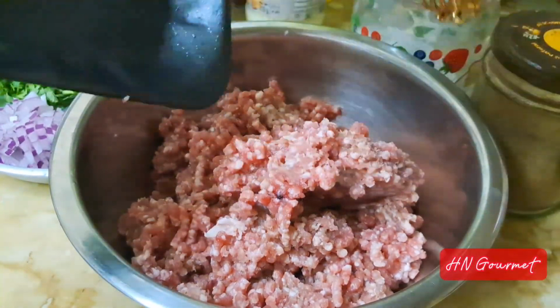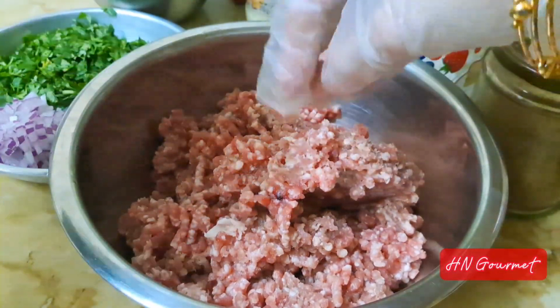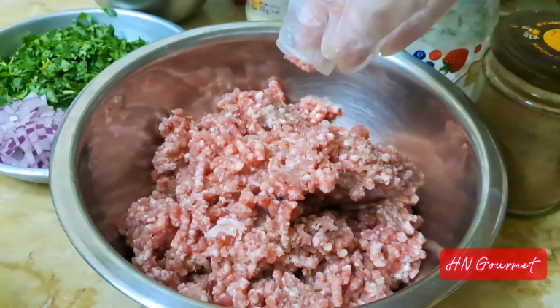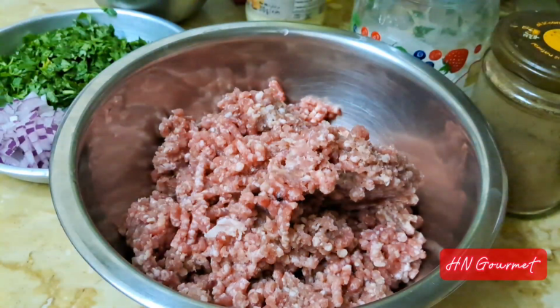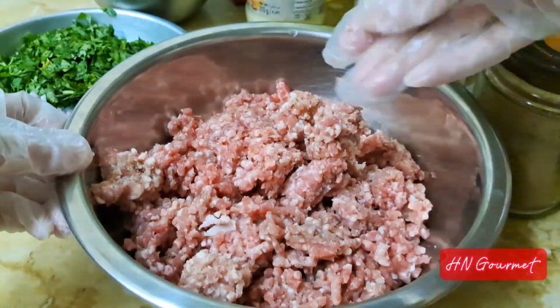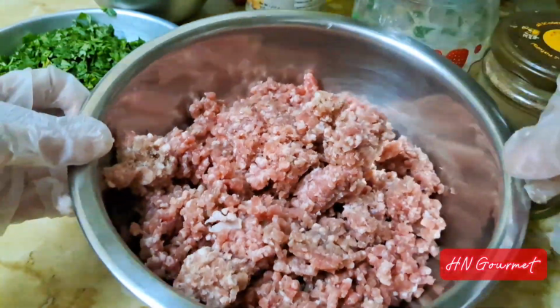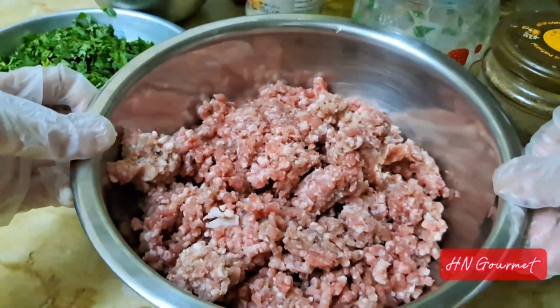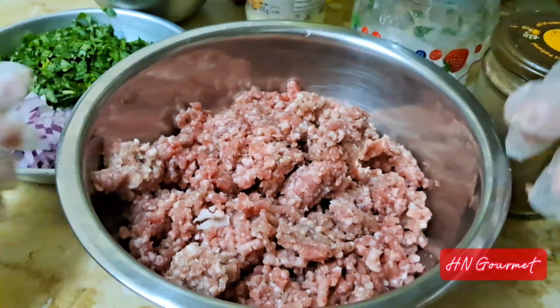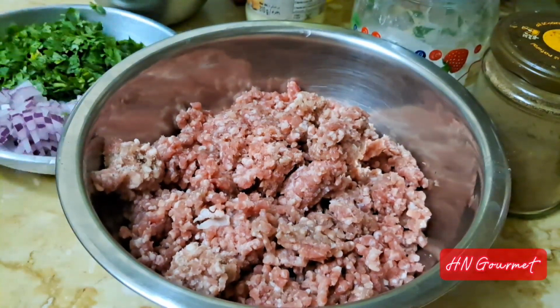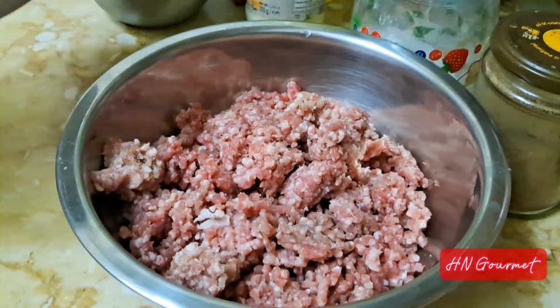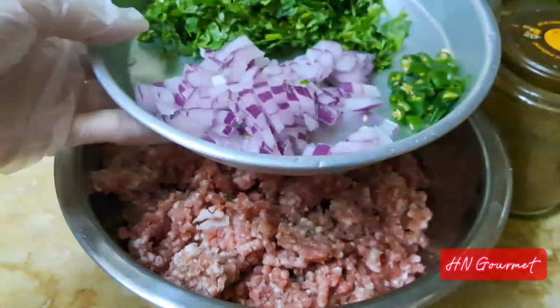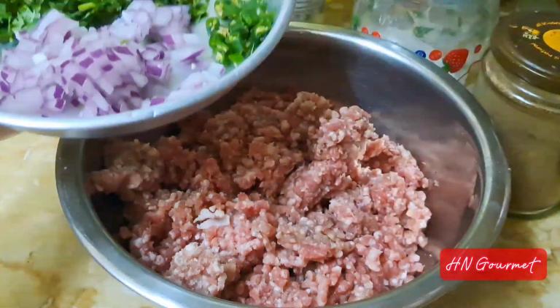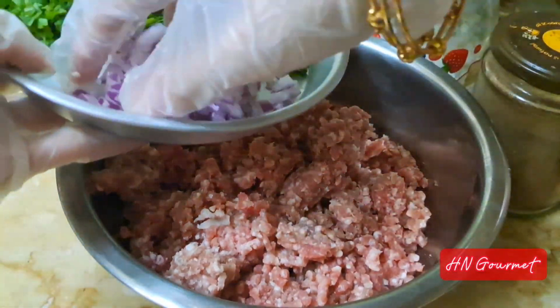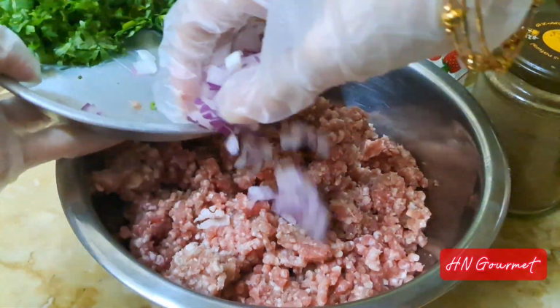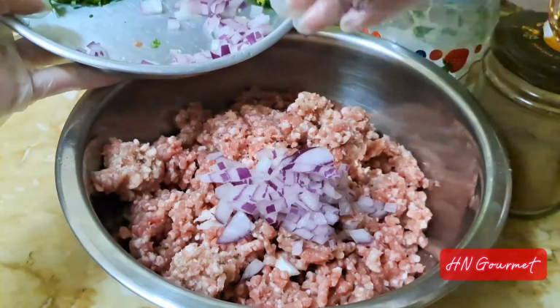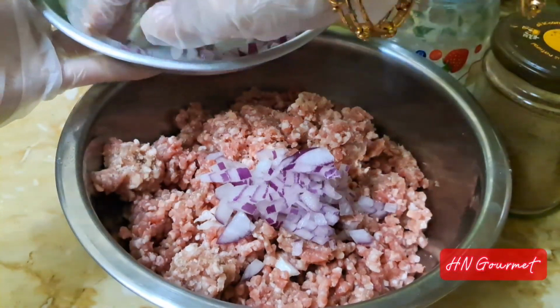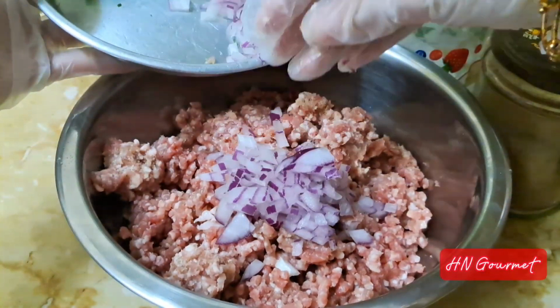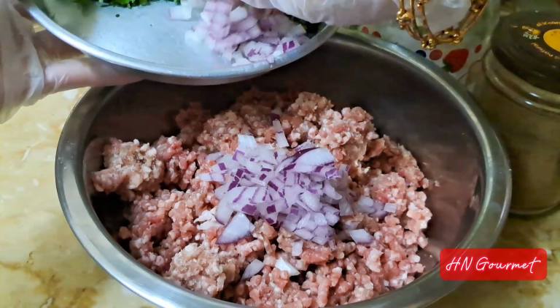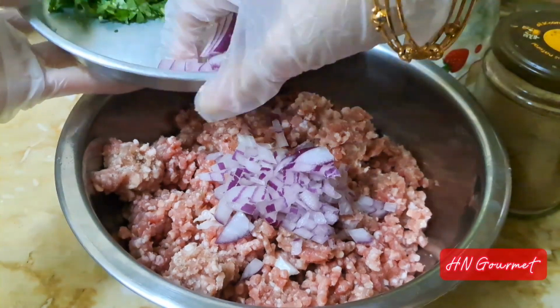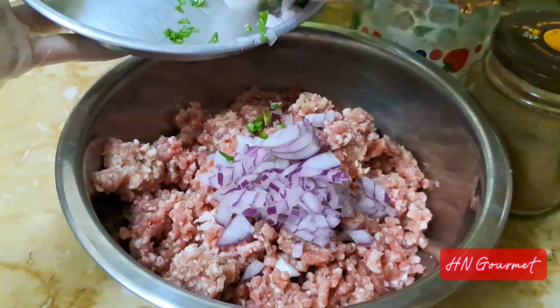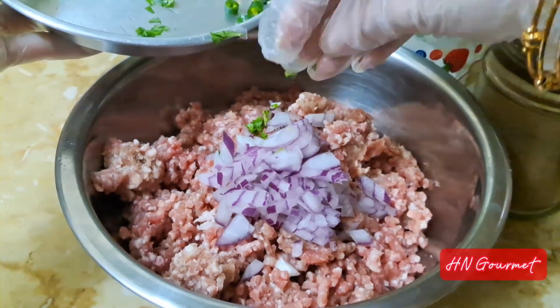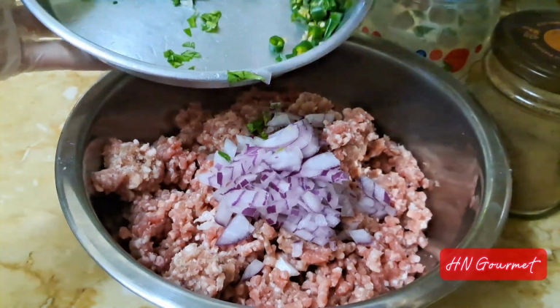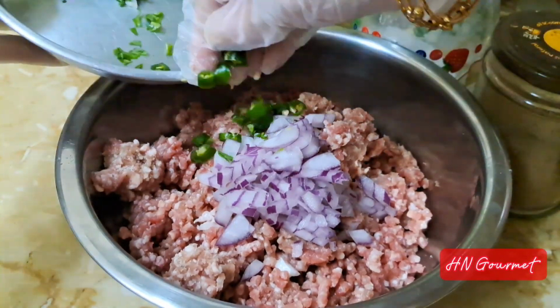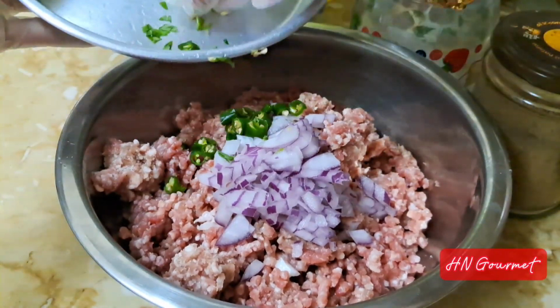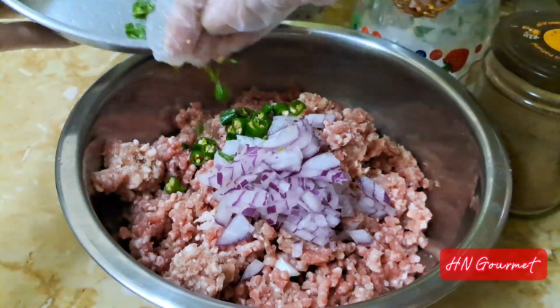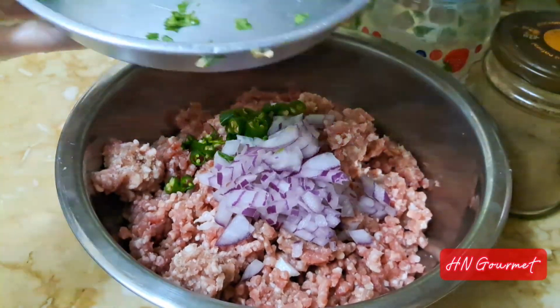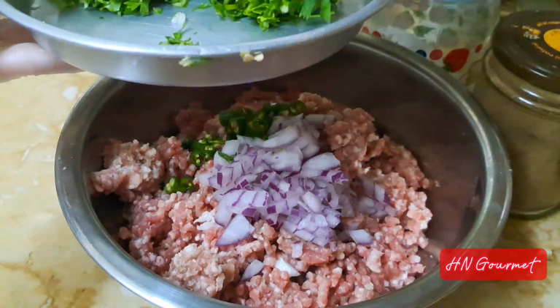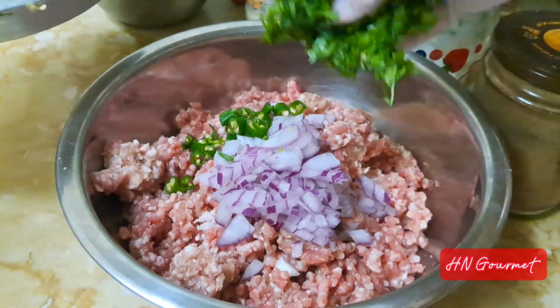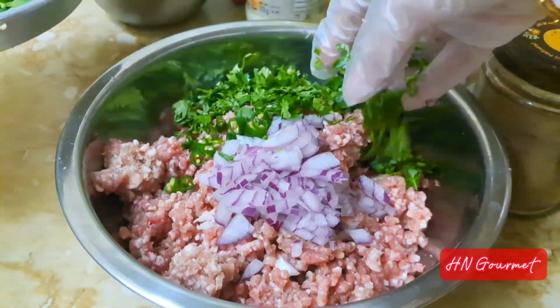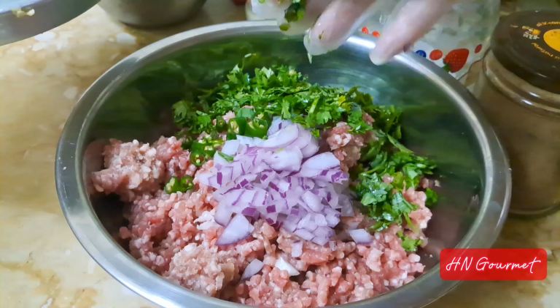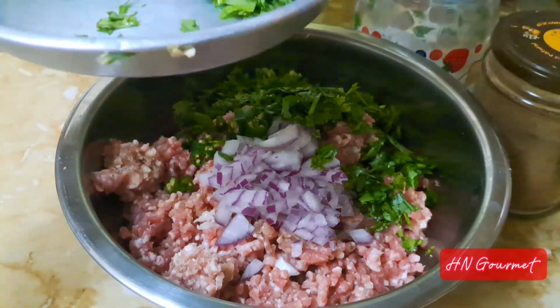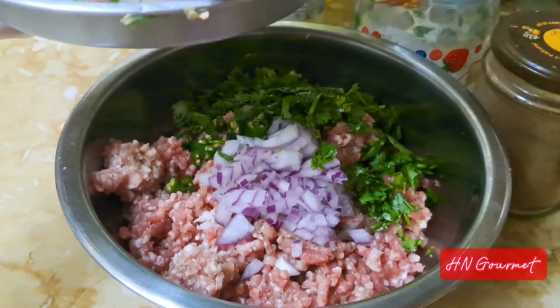In a bowl, add 500 grams of mutton mince or beef mince. Then add in one medium size chopped onion, one green chili chopped, and a handful of coriander chopped. Next, grind in some whole spices.